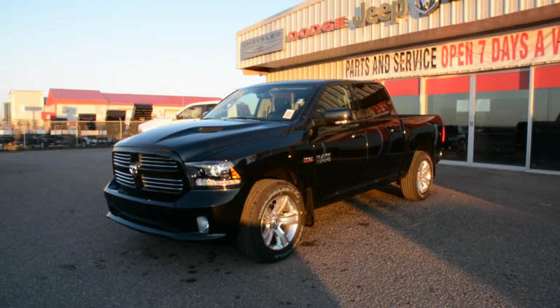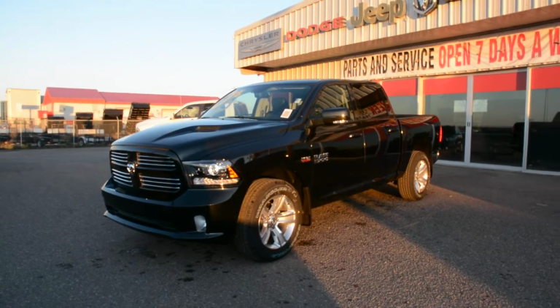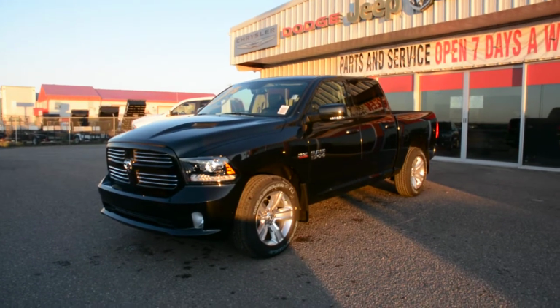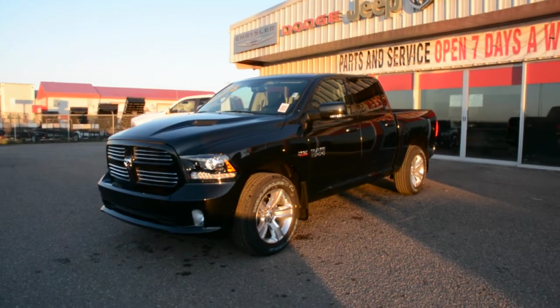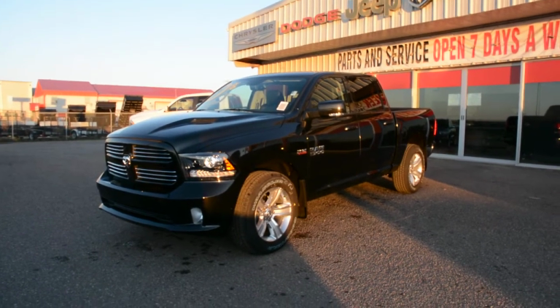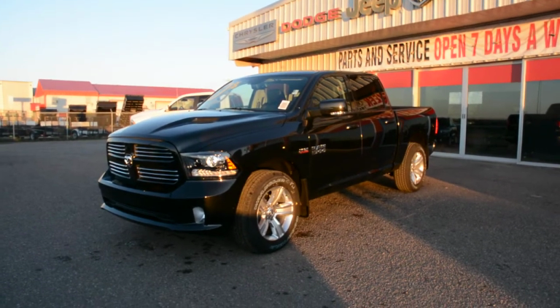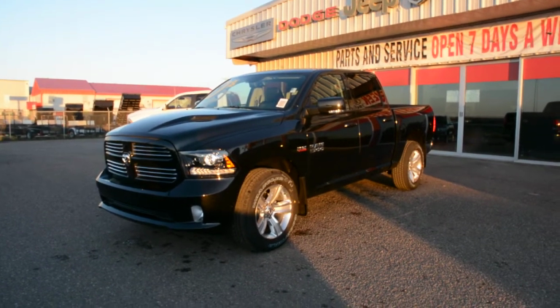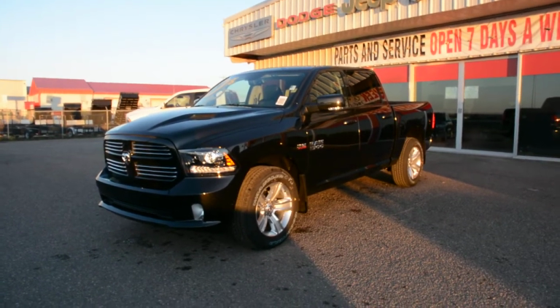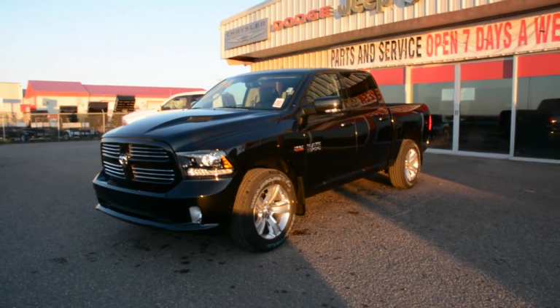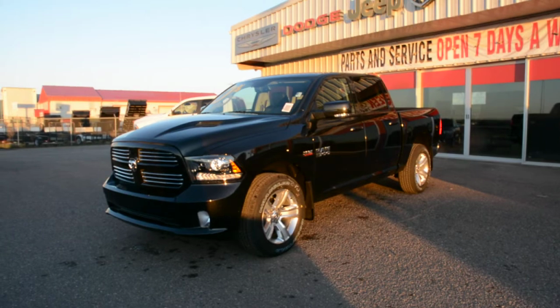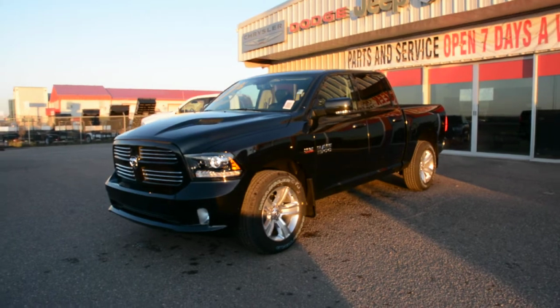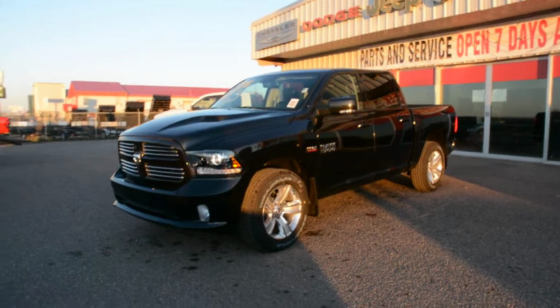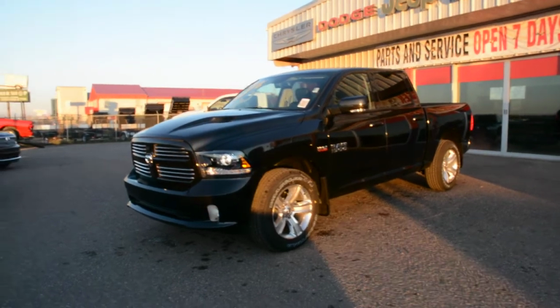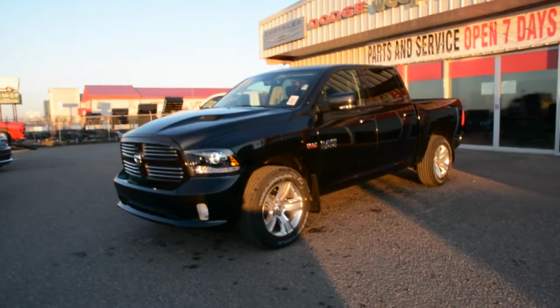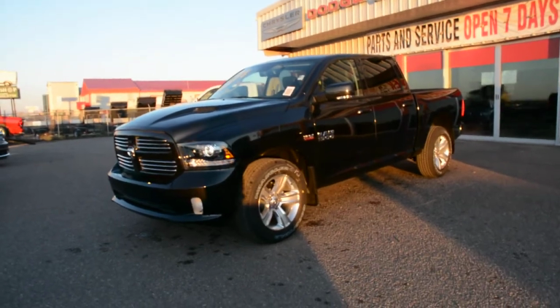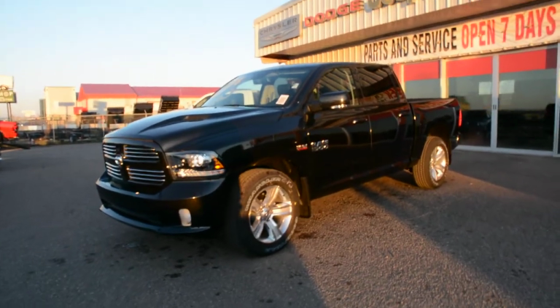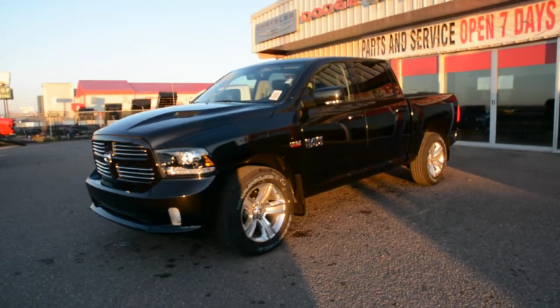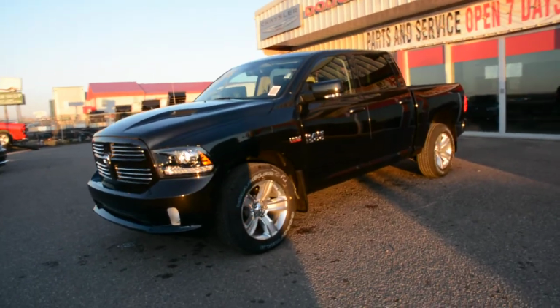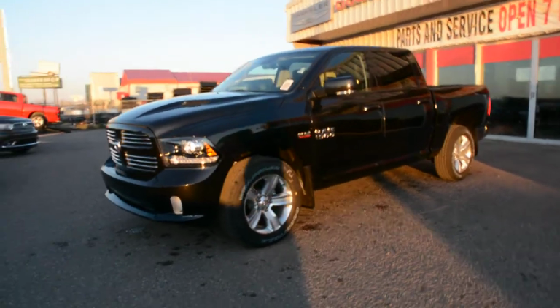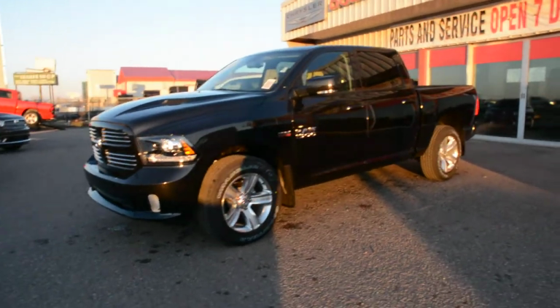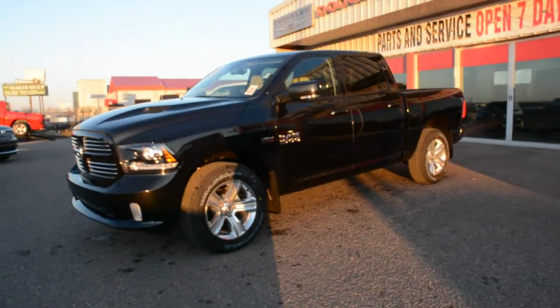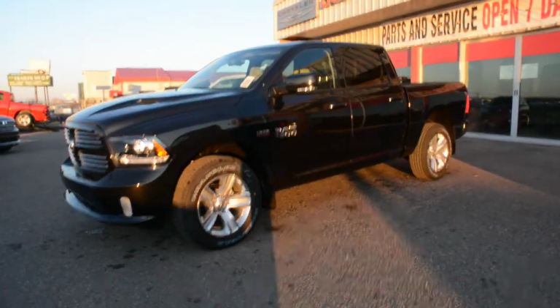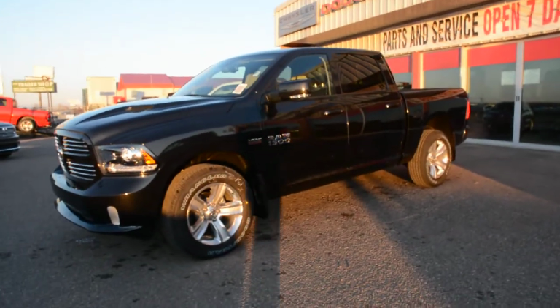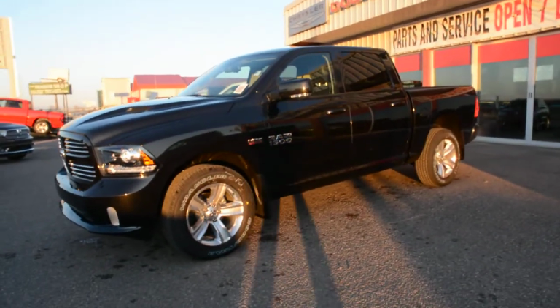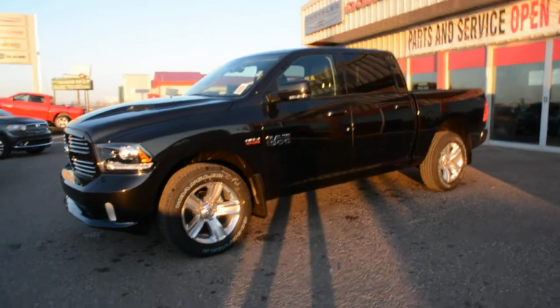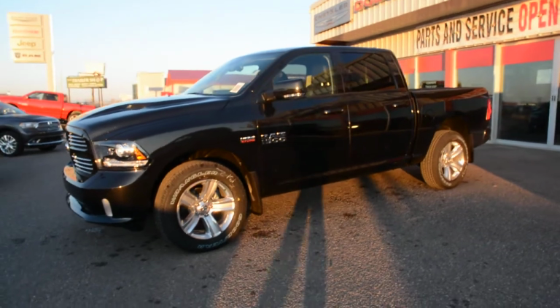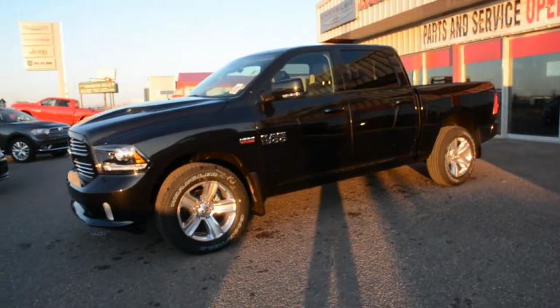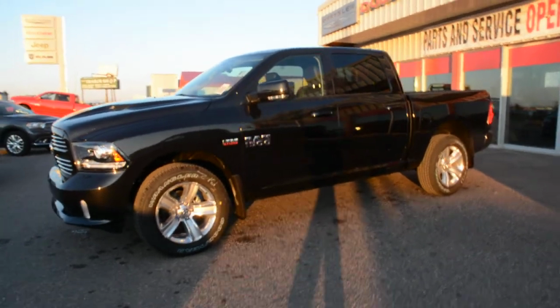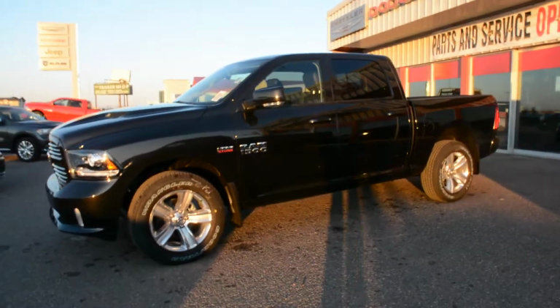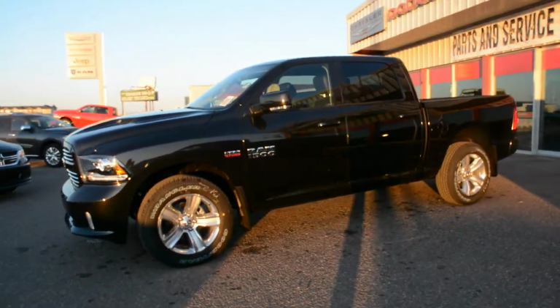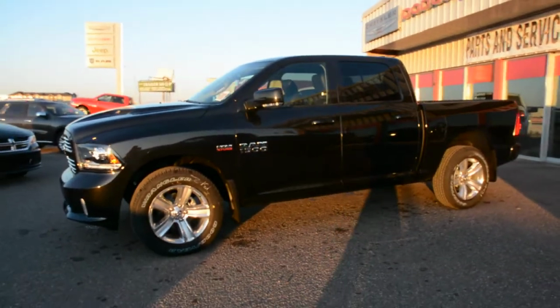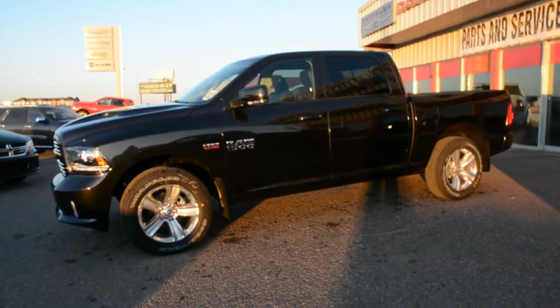Hey everybody, Brittany here over at Bonneville Dodge. Just here to show you this 2015 Ram 1500 Sport we have here on the lot. We're just going to take a walk around this unit today to show you some of the great features and options that this model has to offer.